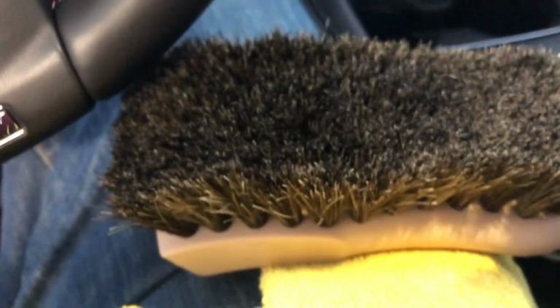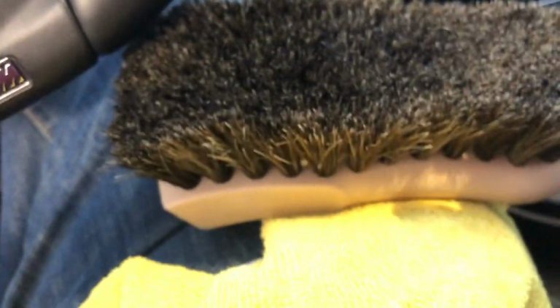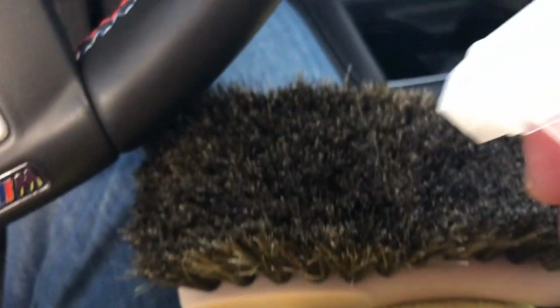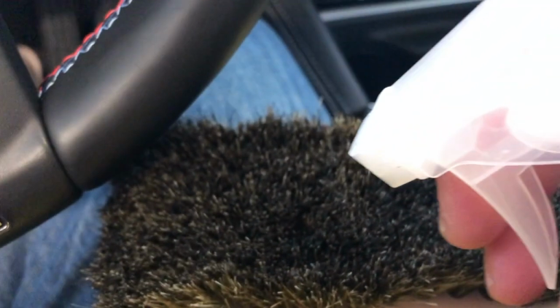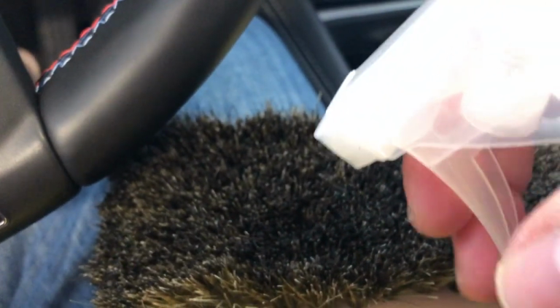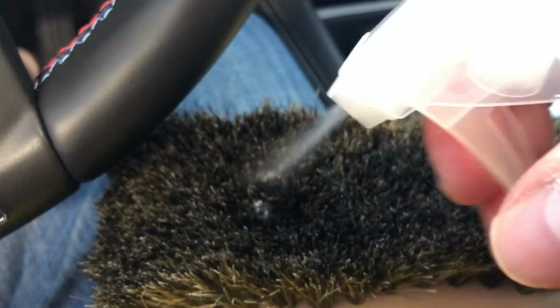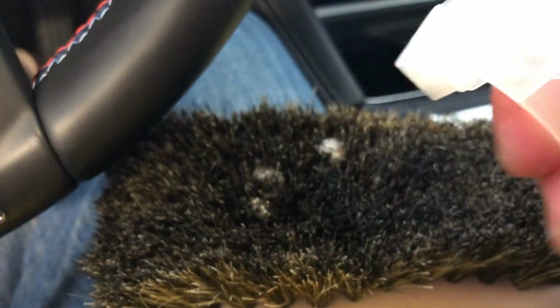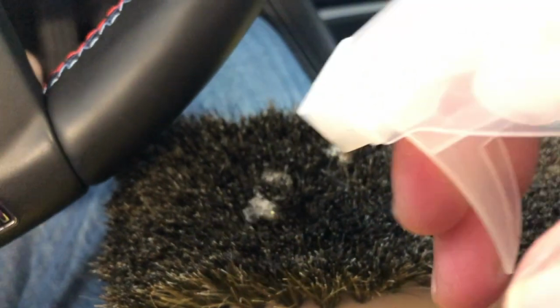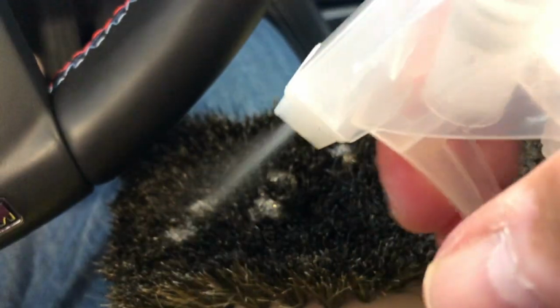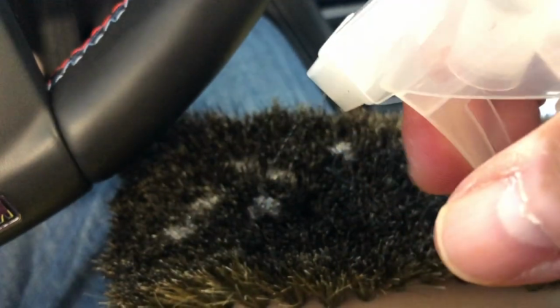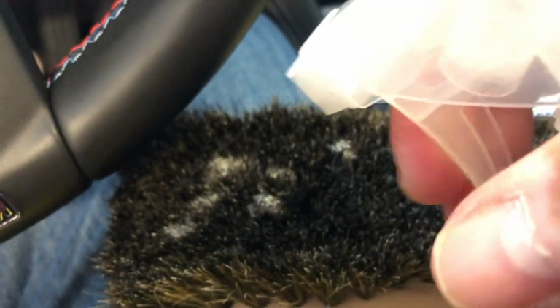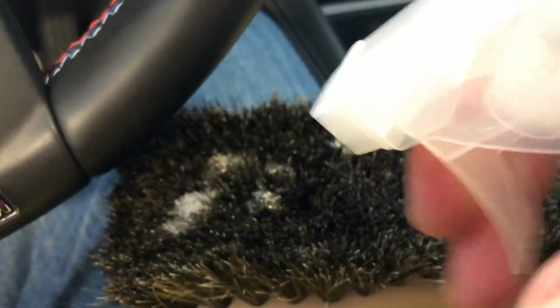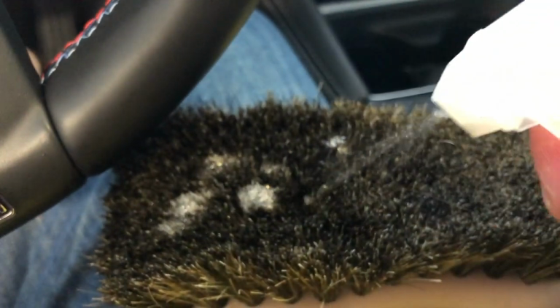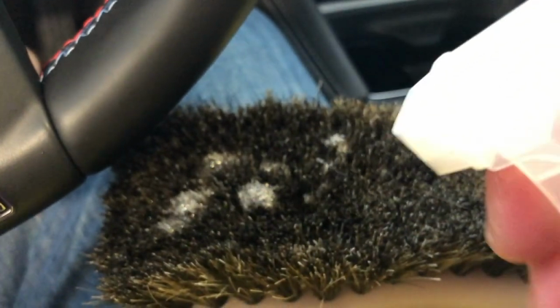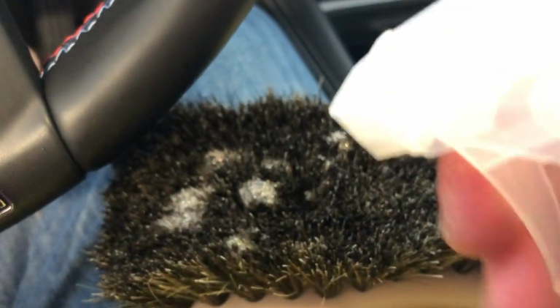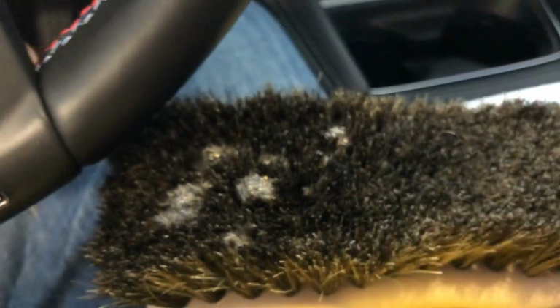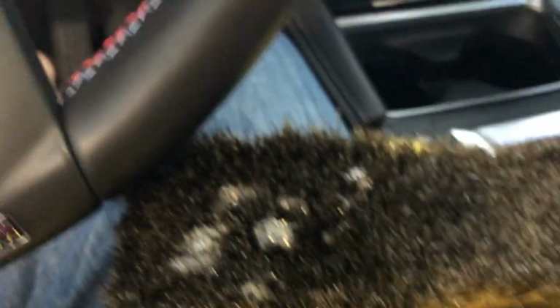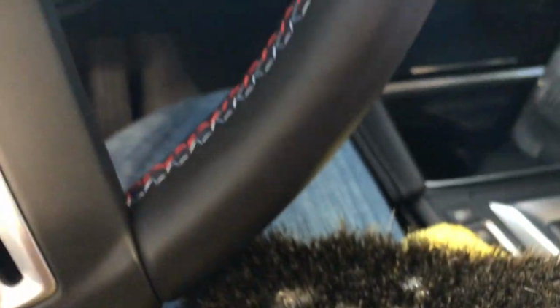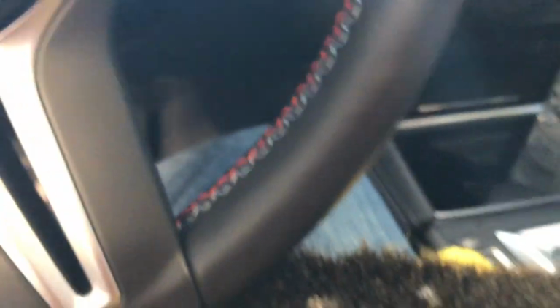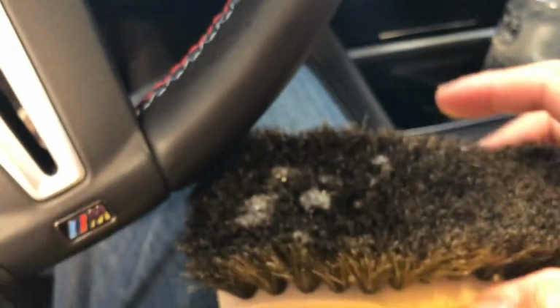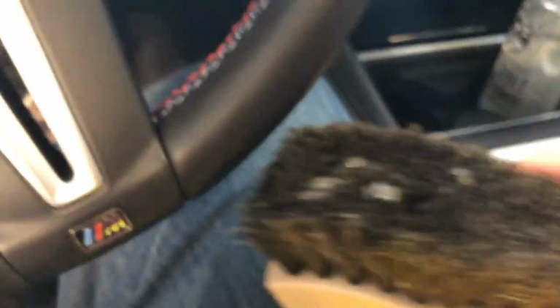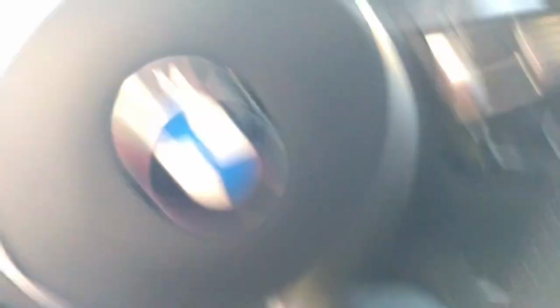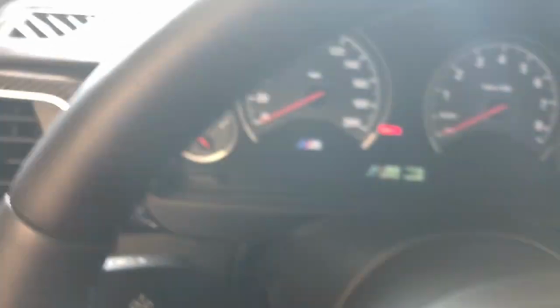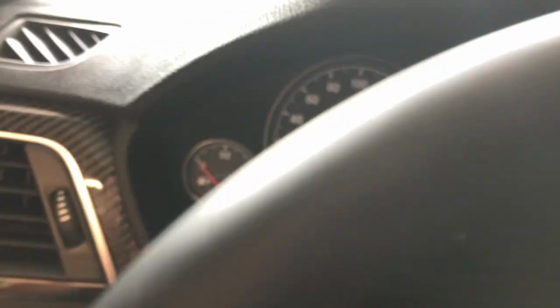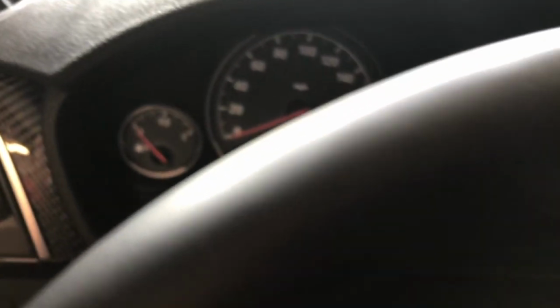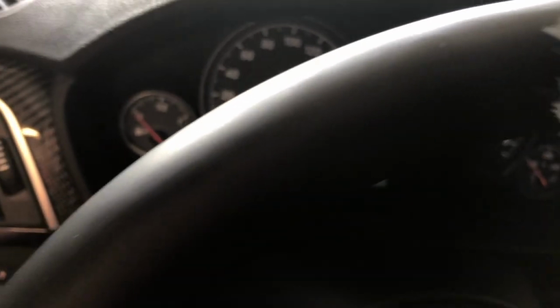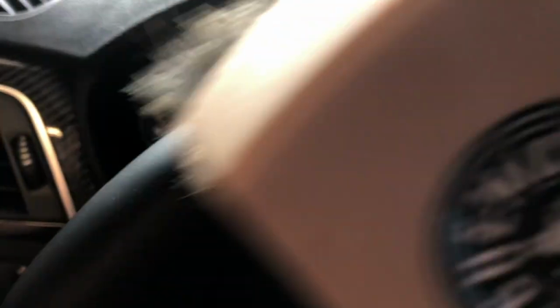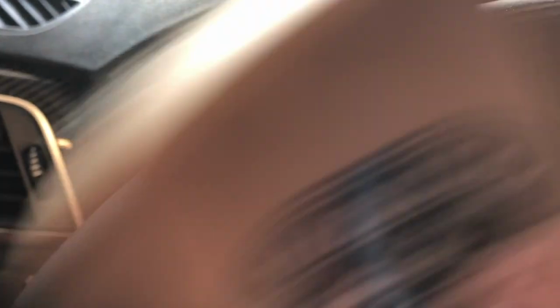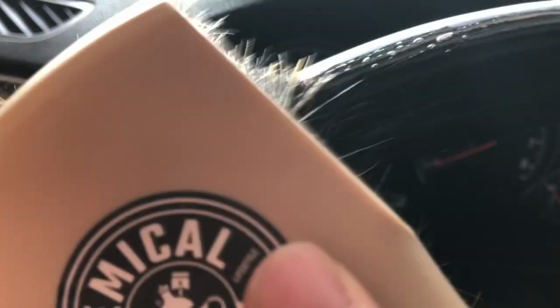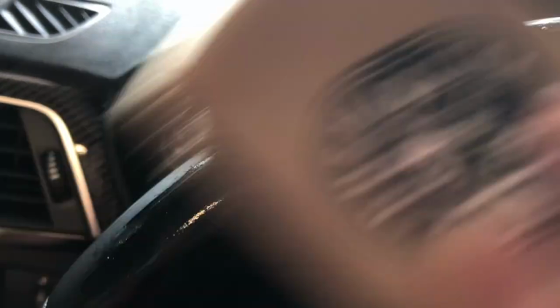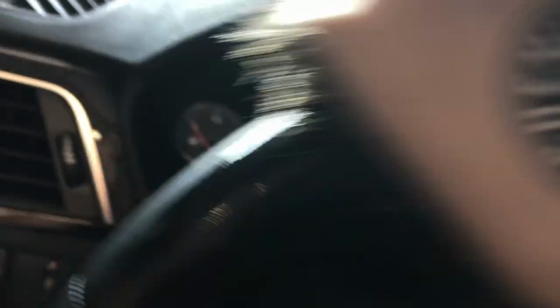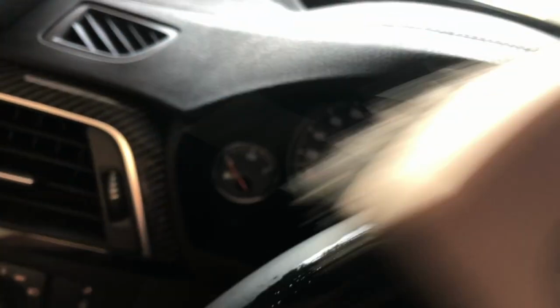You spray a little bit of the cleaner onto the actual brush — not directly onto the surface. Then you take the brush and agitate the dirt that's embedded in the leather.